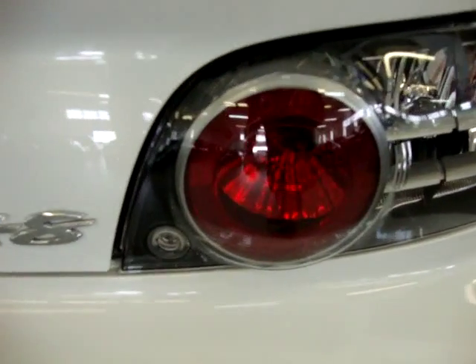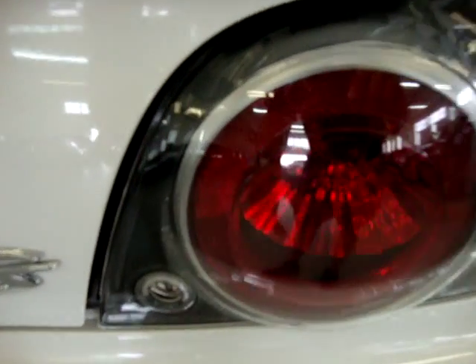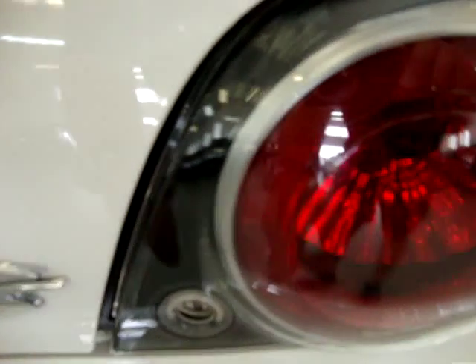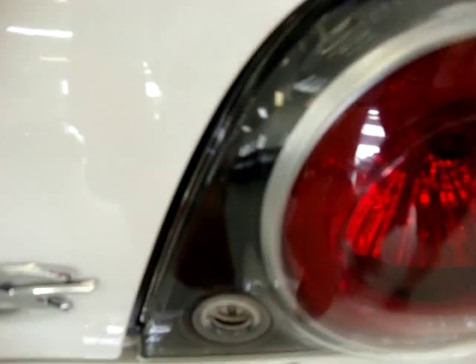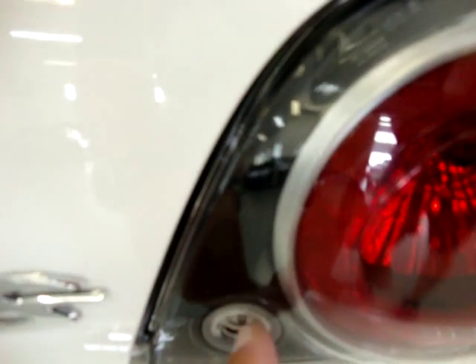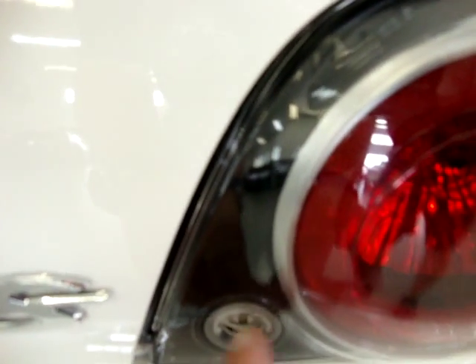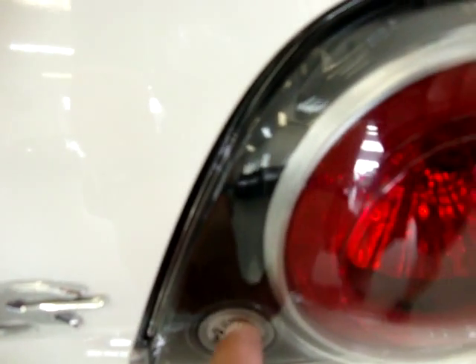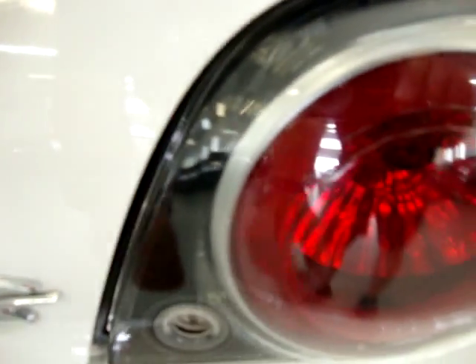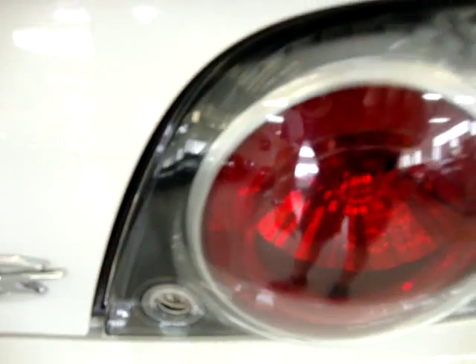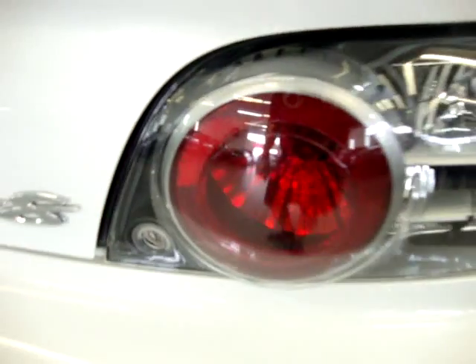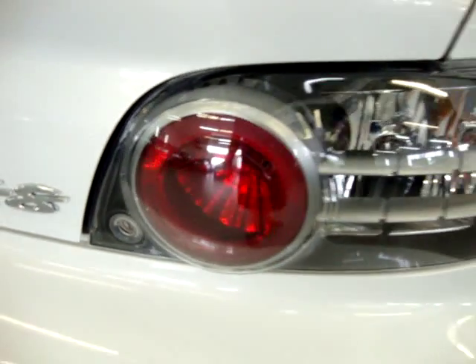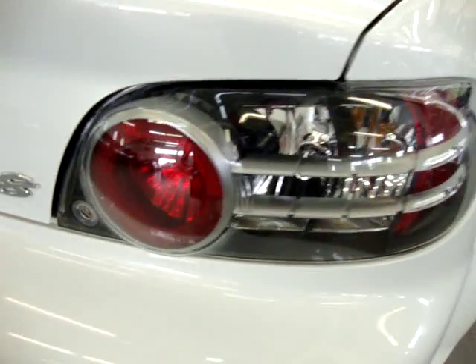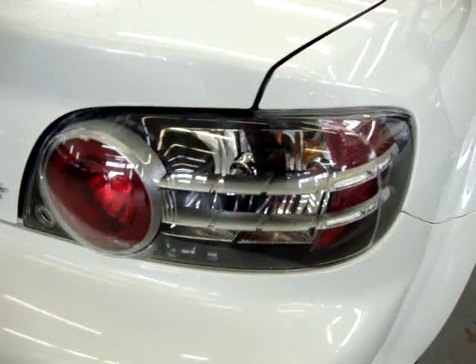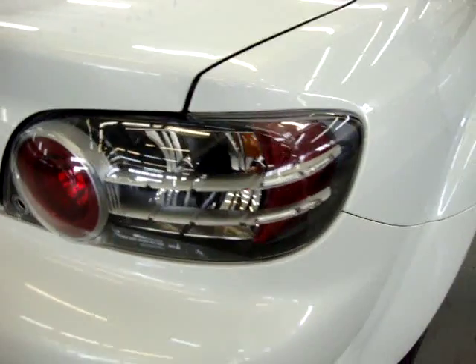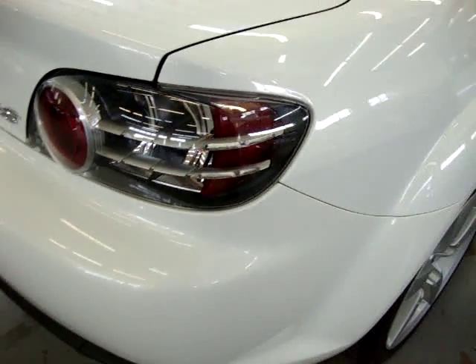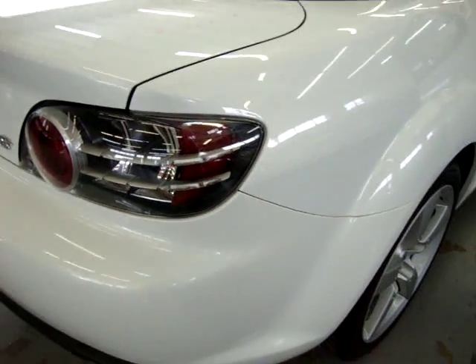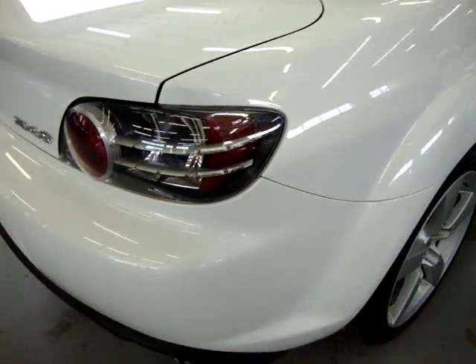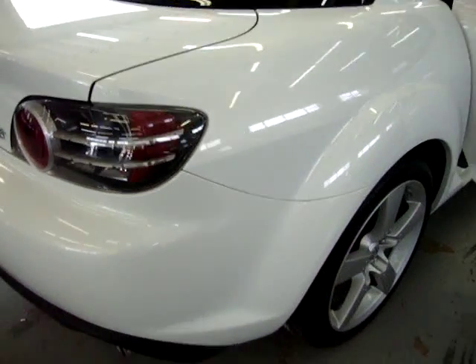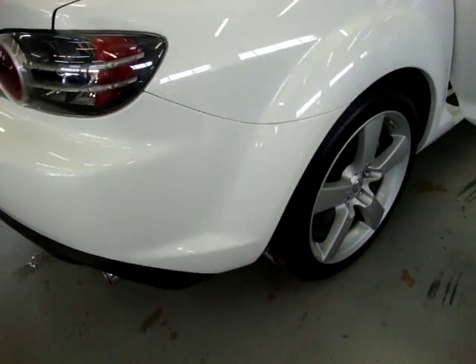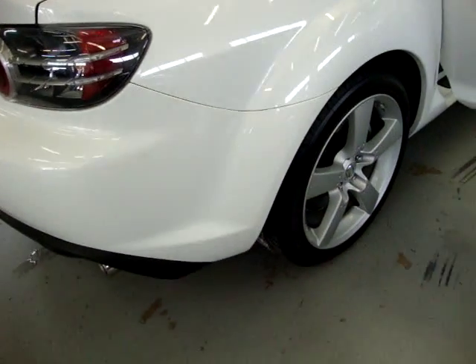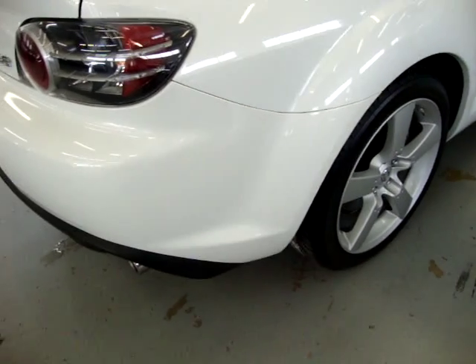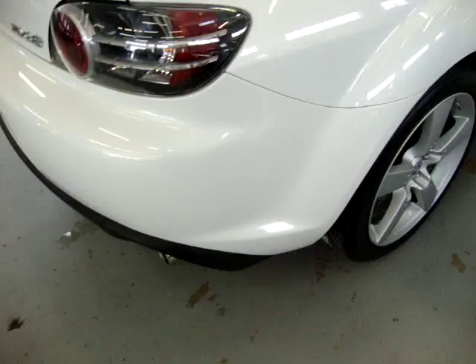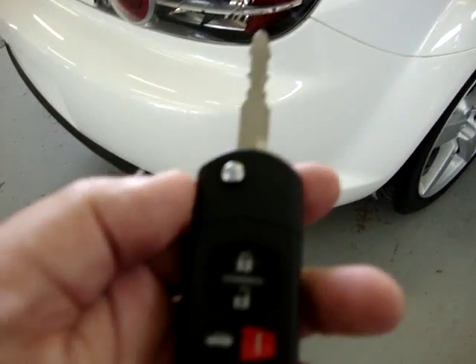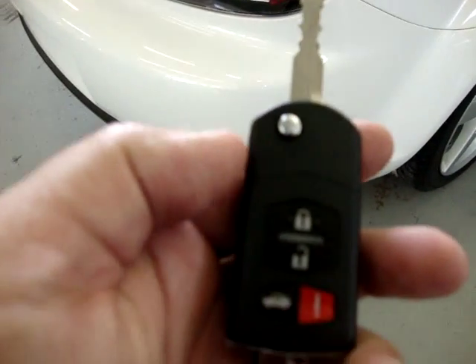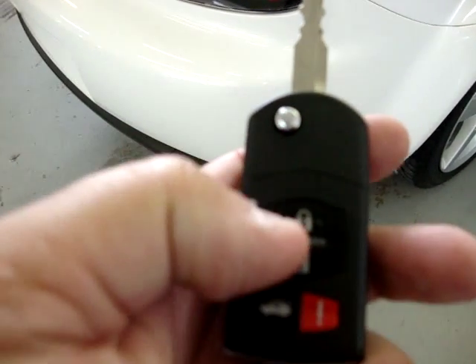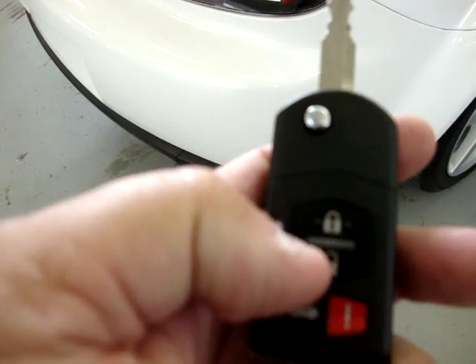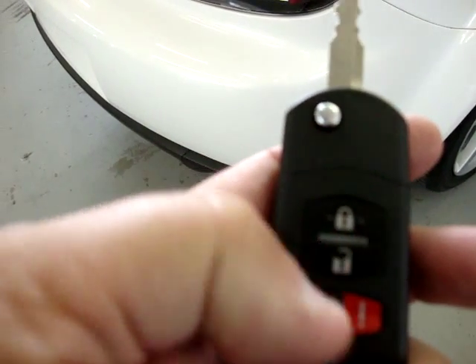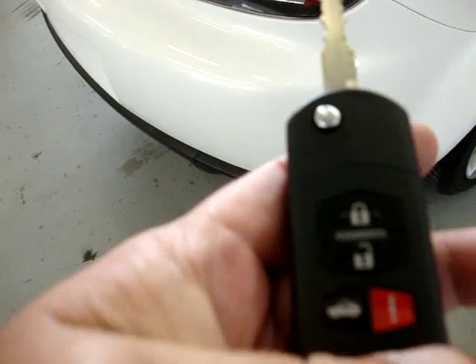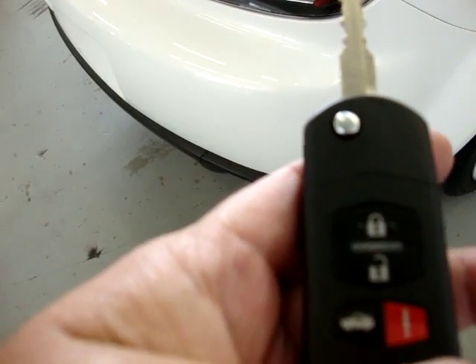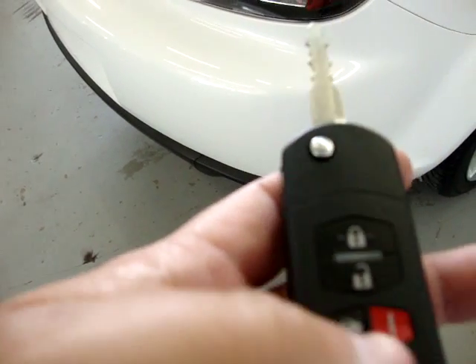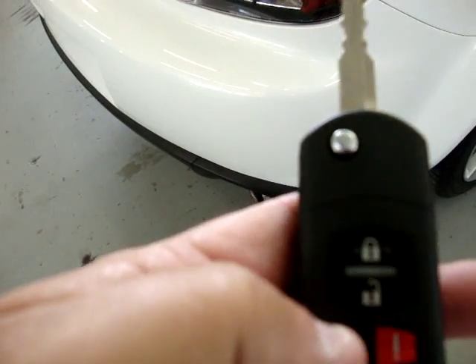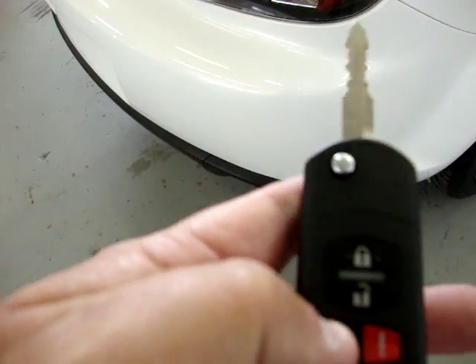Here's where you open it — where you would stick your key right in here. Also on the remote, you've got lock, unlock, panic which is the red one, and a button to pop the trunk.